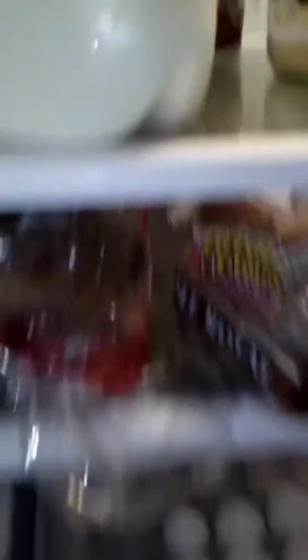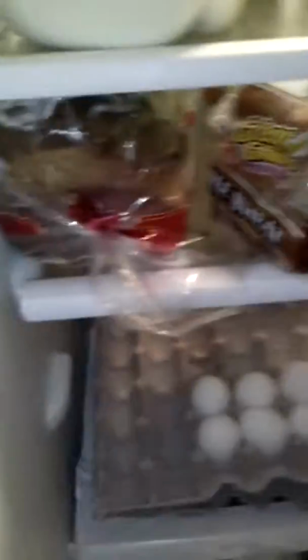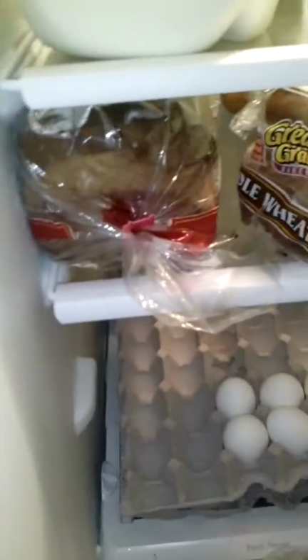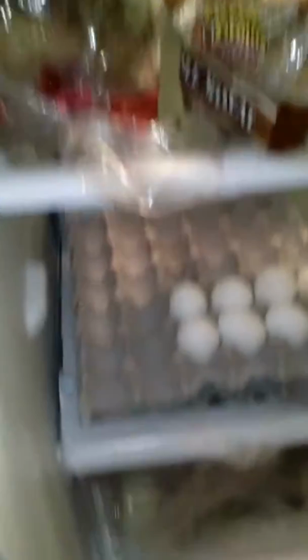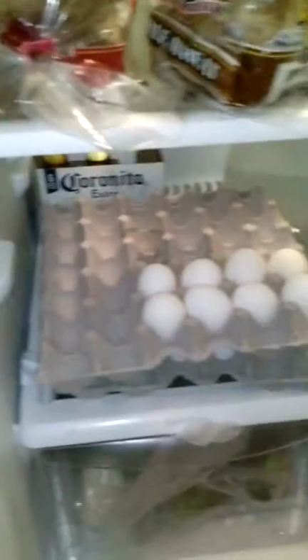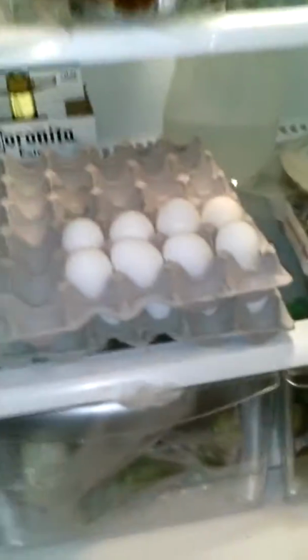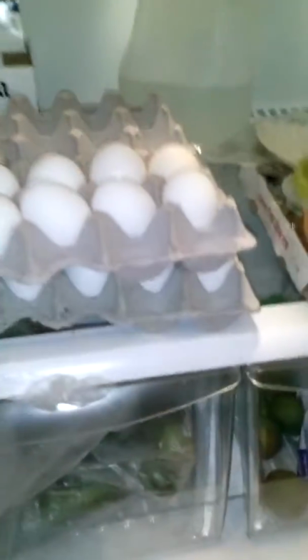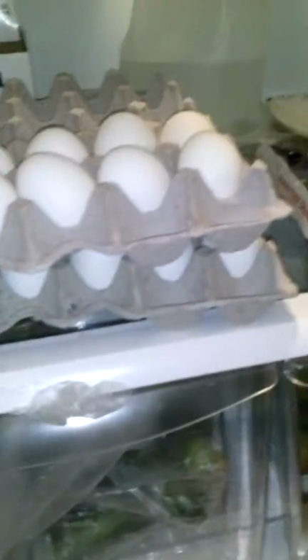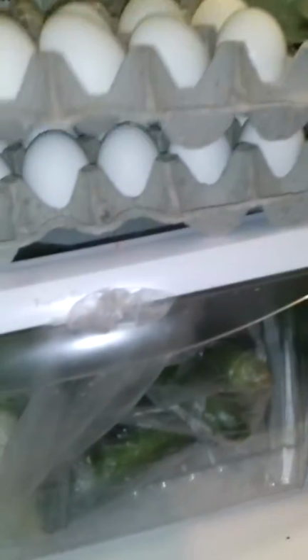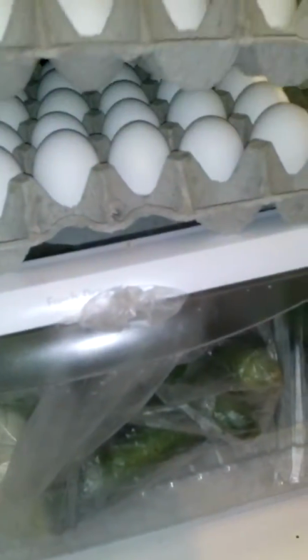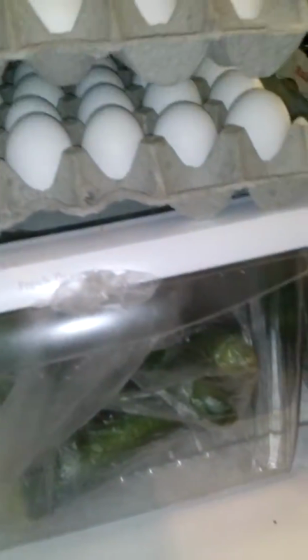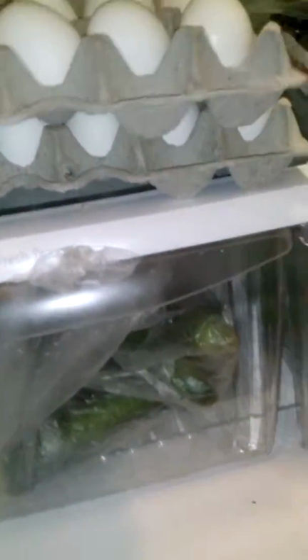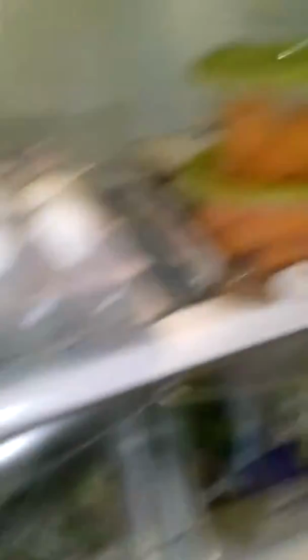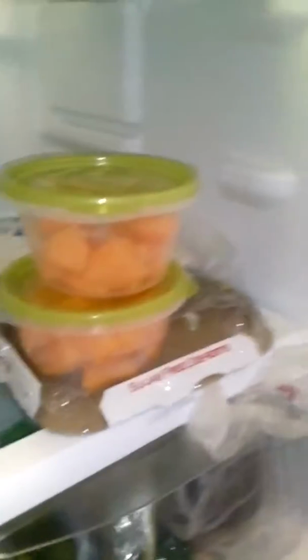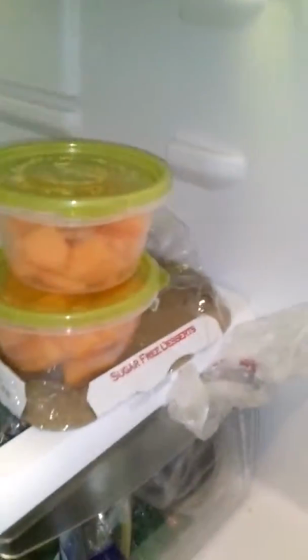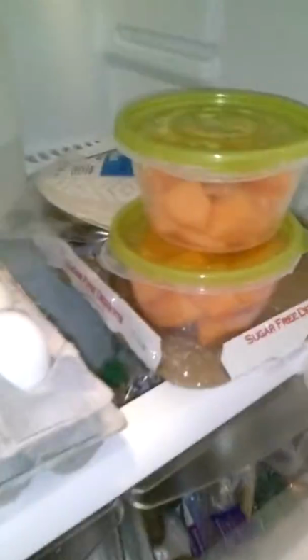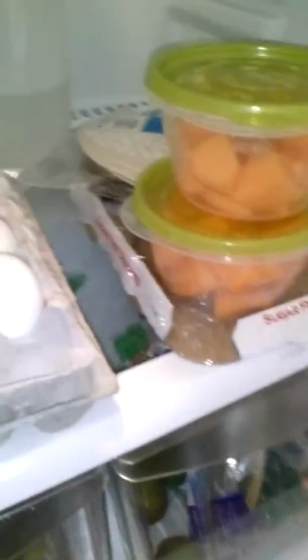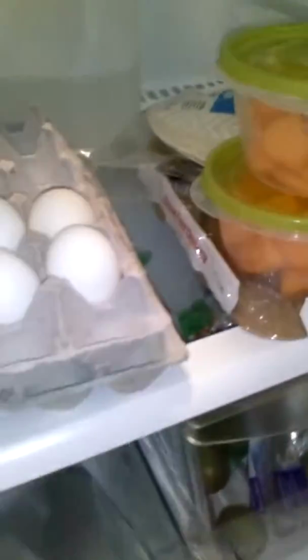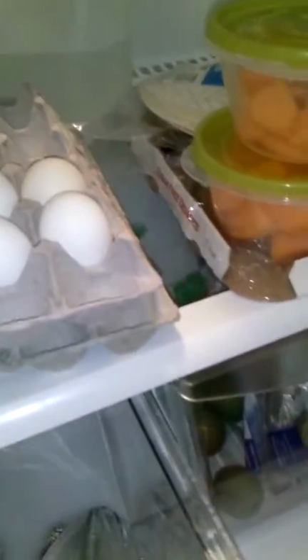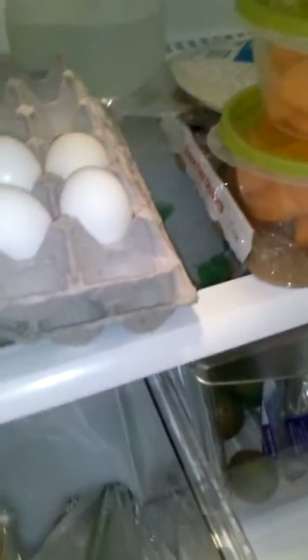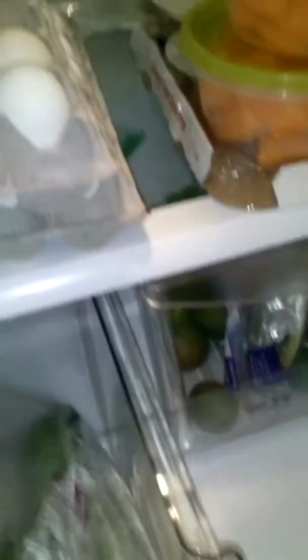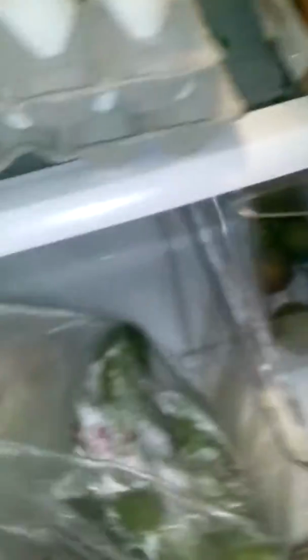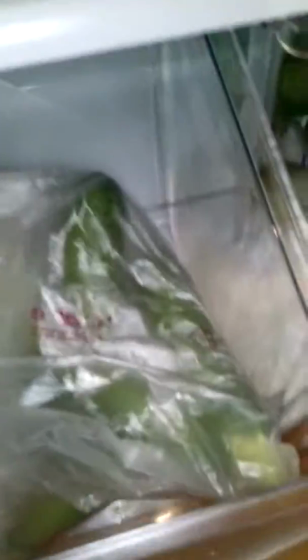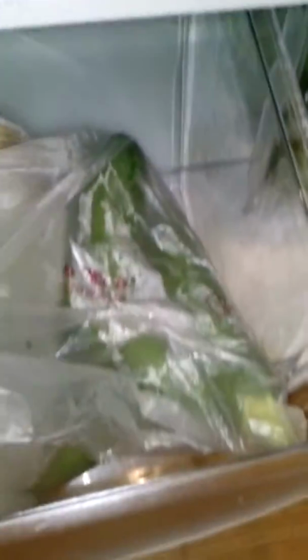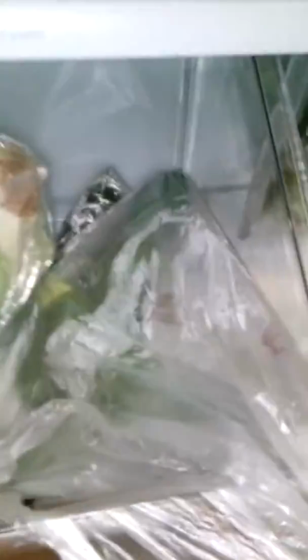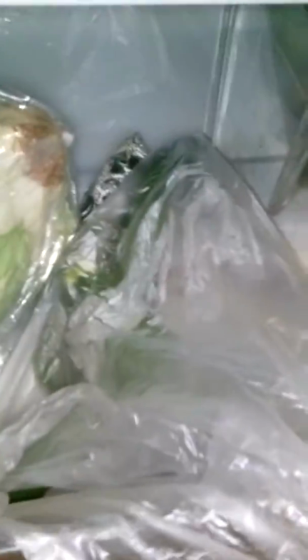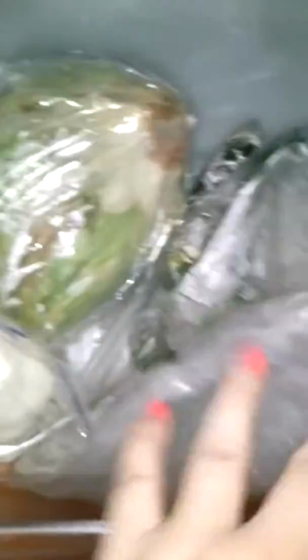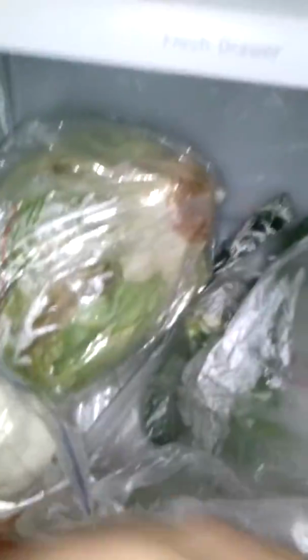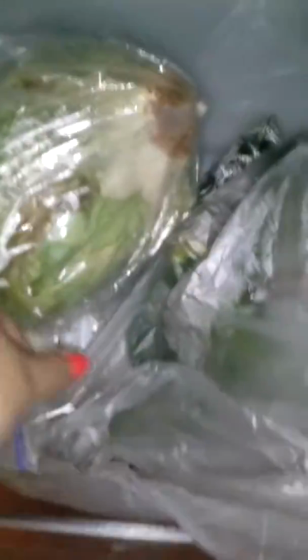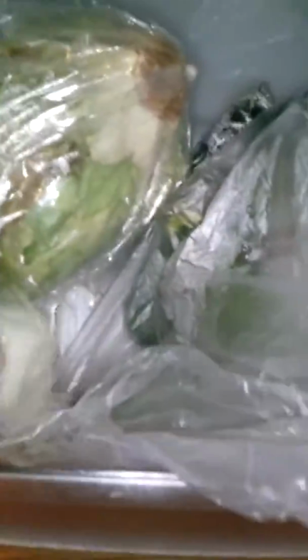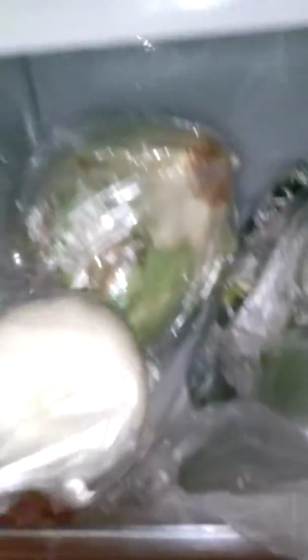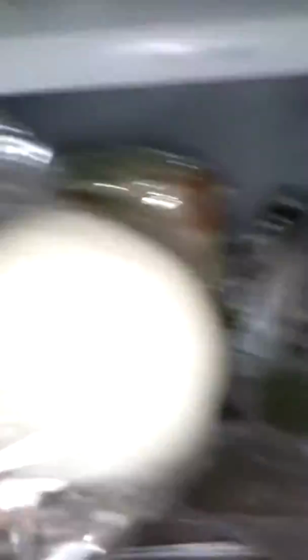Got some bread, eggs — we got two things of eggs, kind of crazy. Melon. A lot of vegetables and onion in a Ziploc bag.